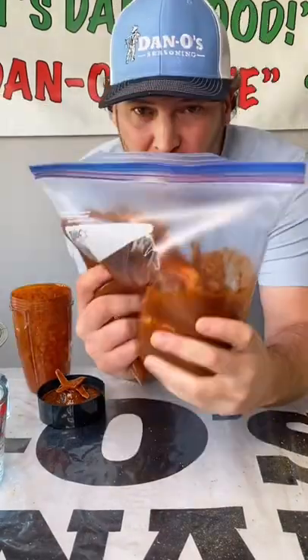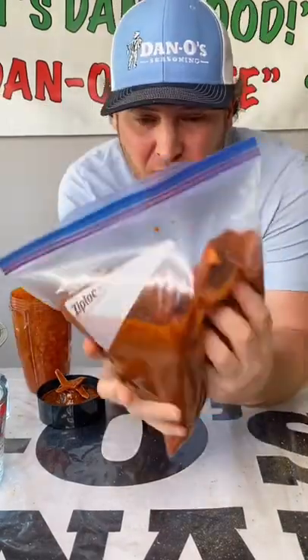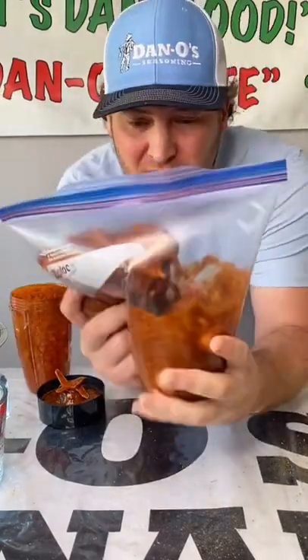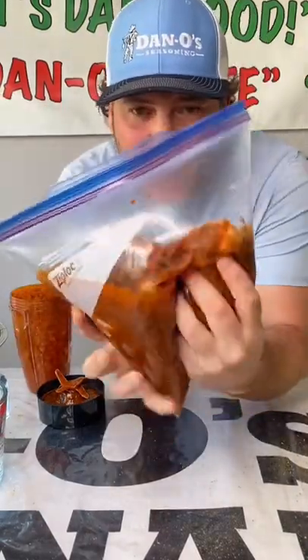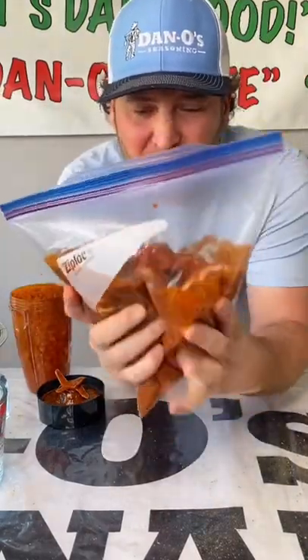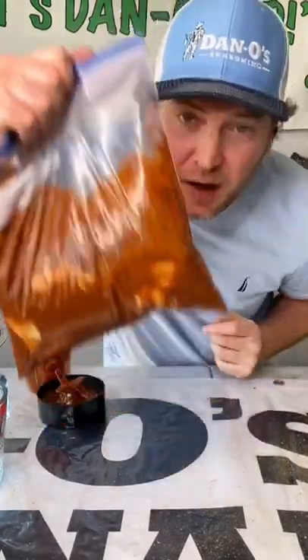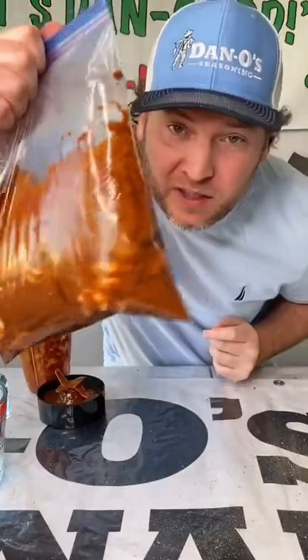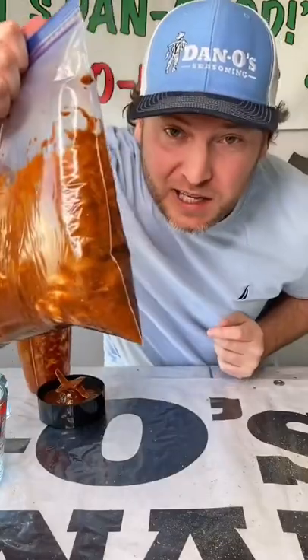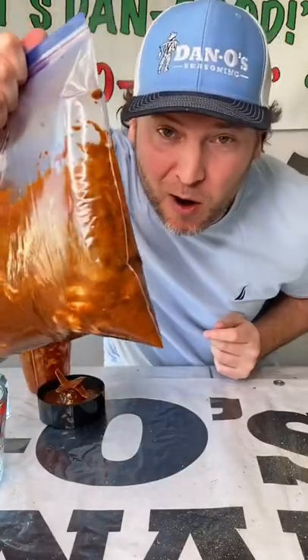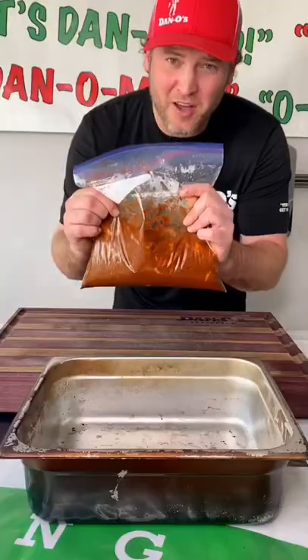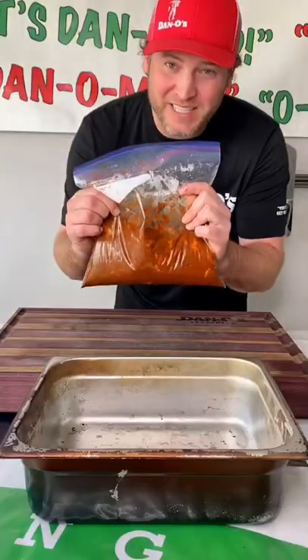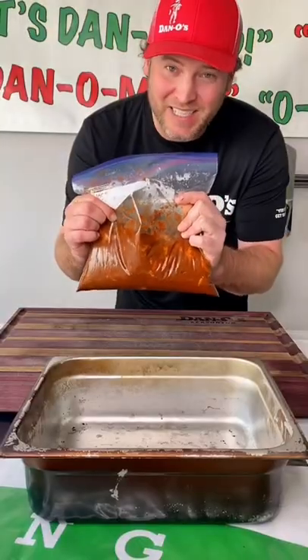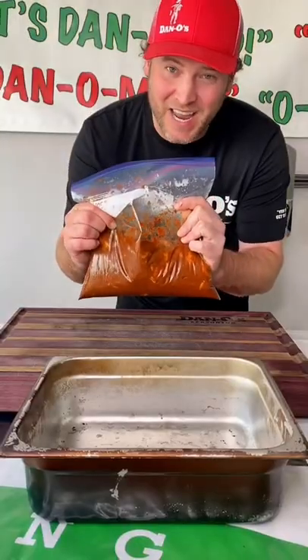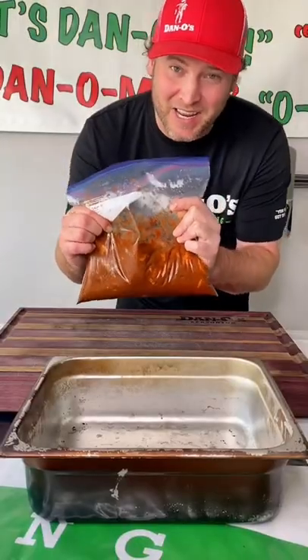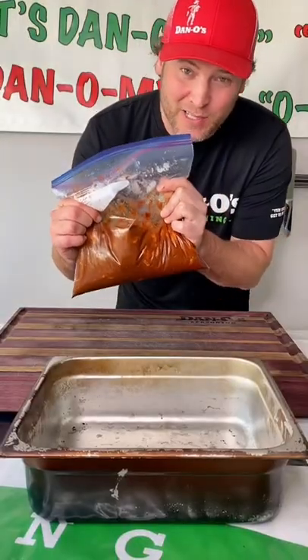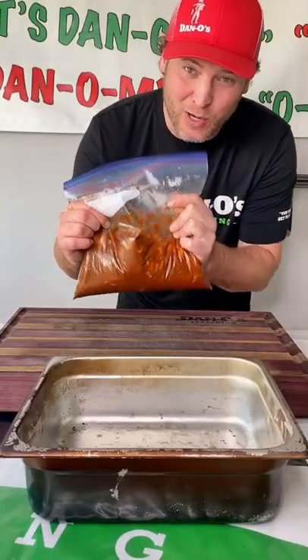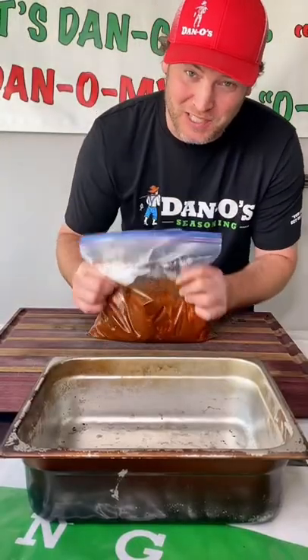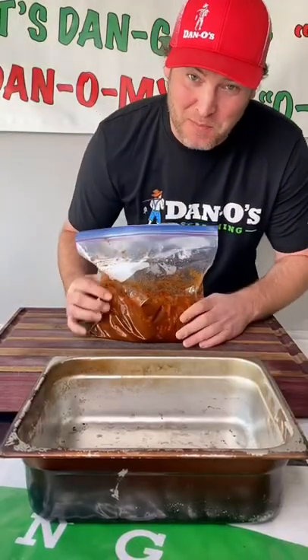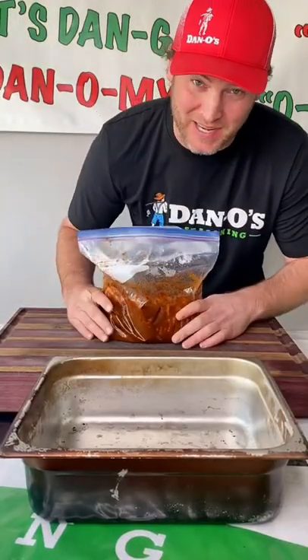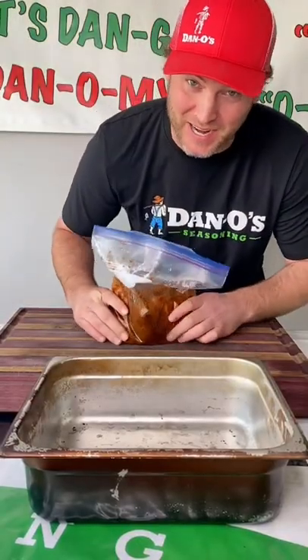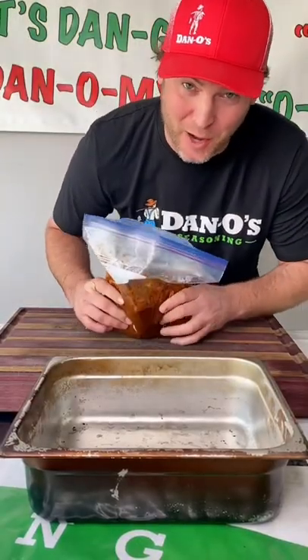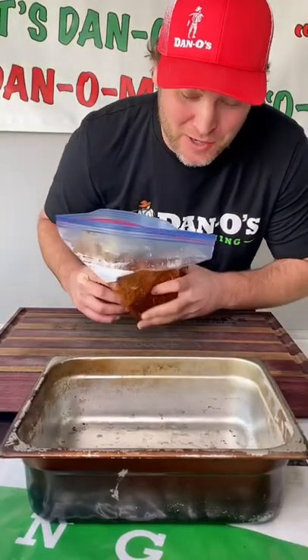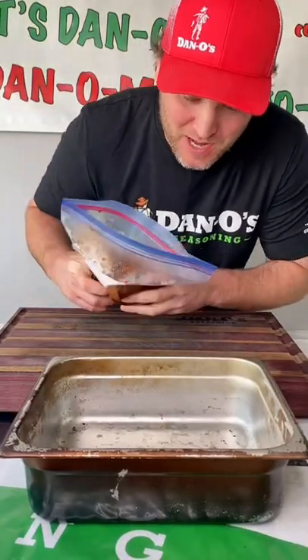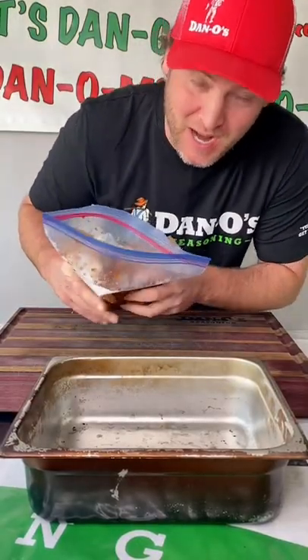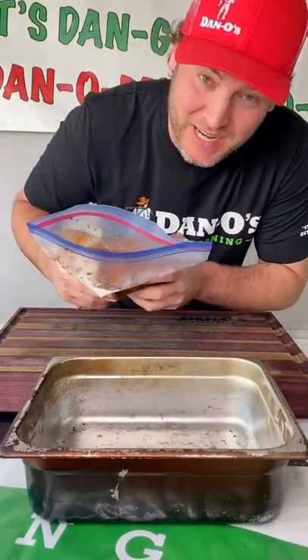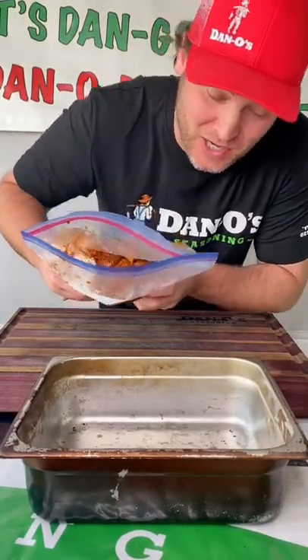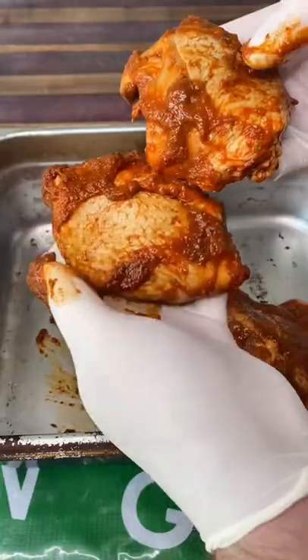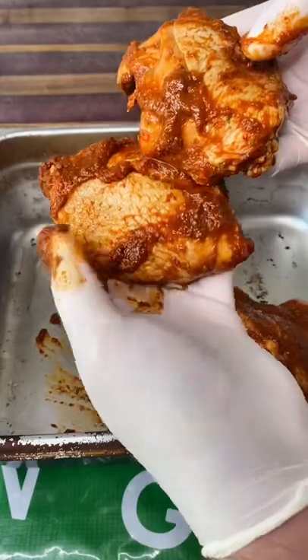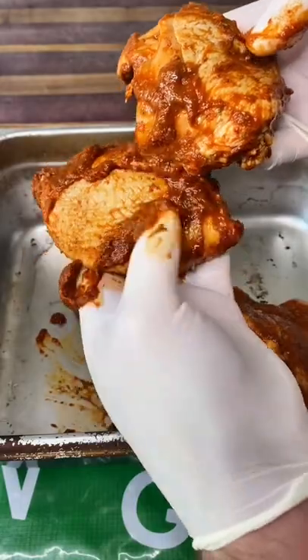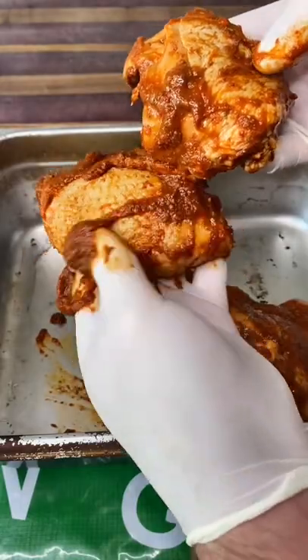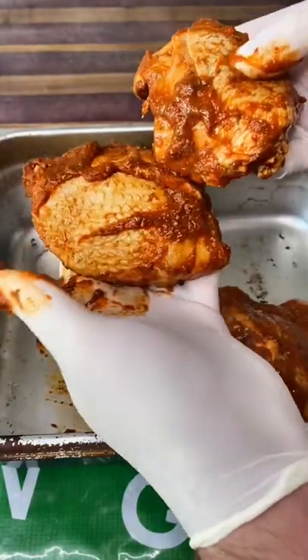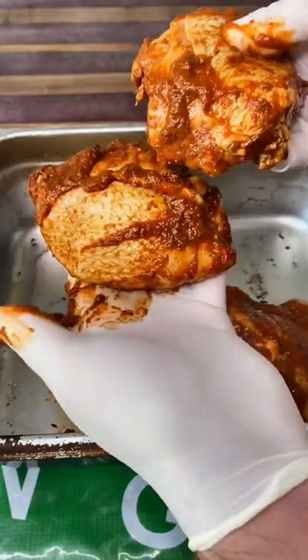Mix it up and we'll see you tomorrow. It's the next day — these are looking and smelling hot. I know they're going to be hot. Take a look. You're going to be spicy.